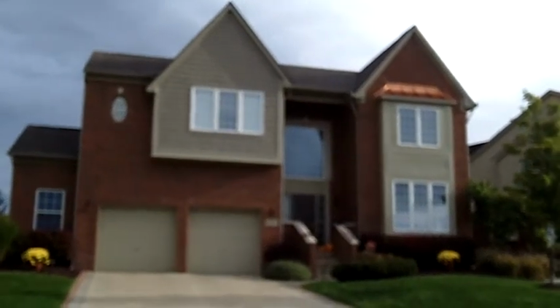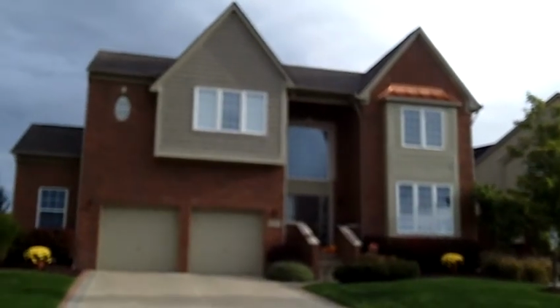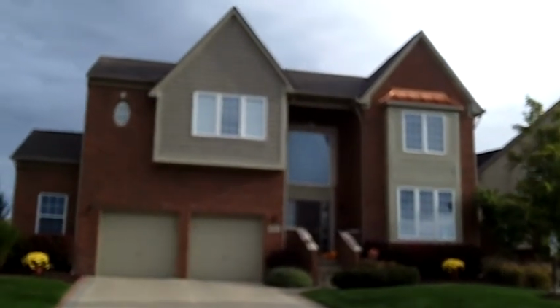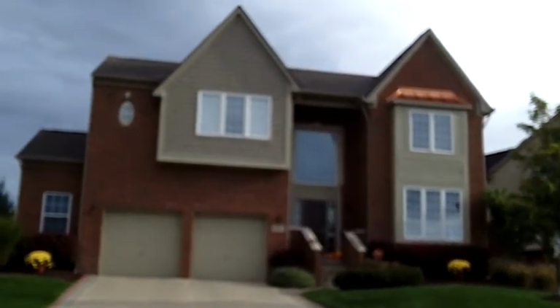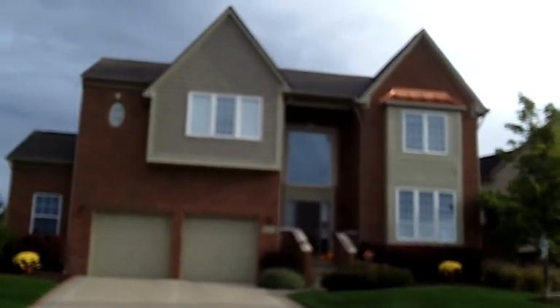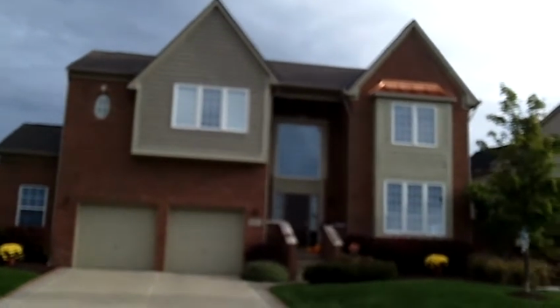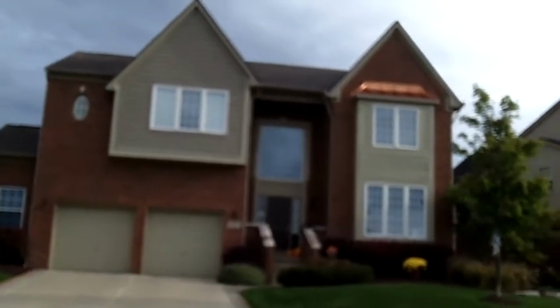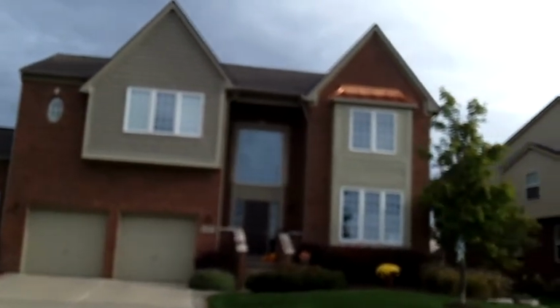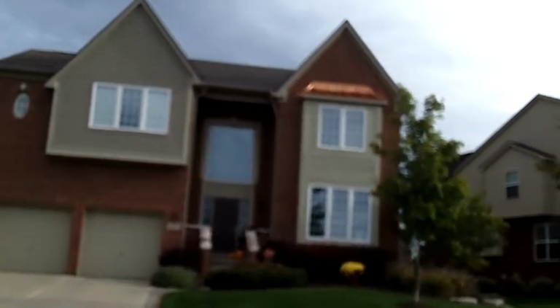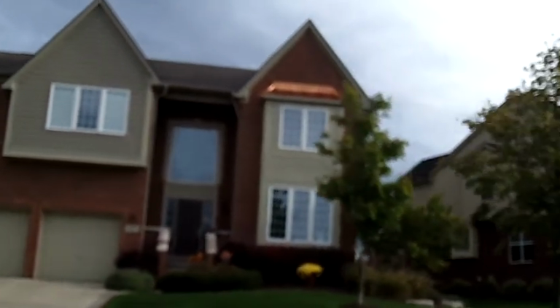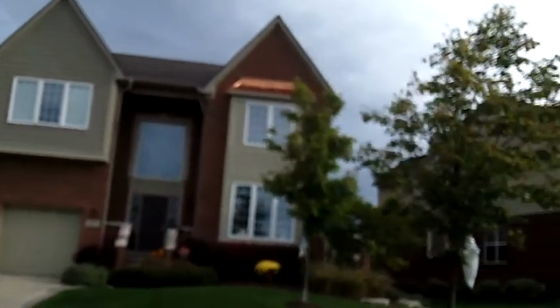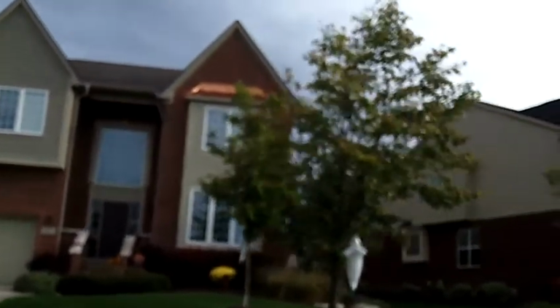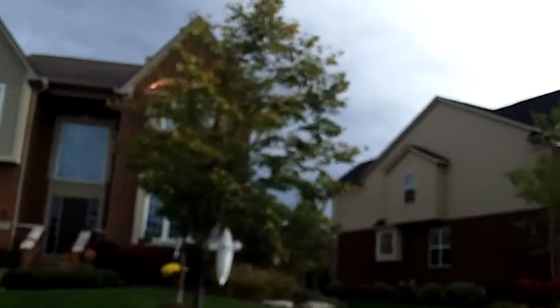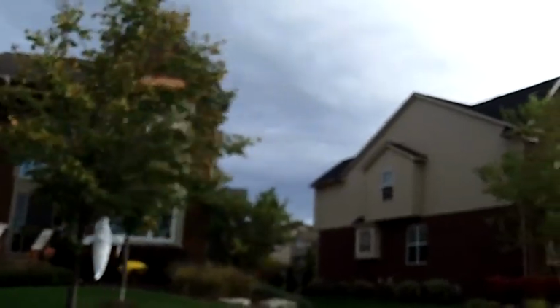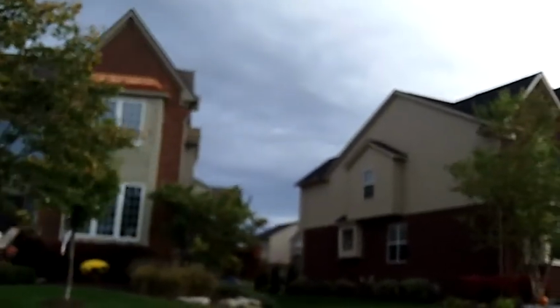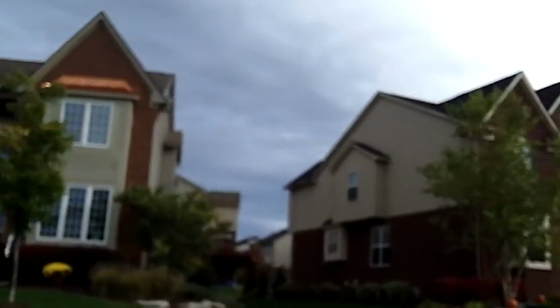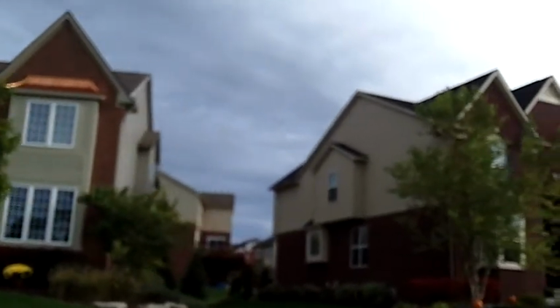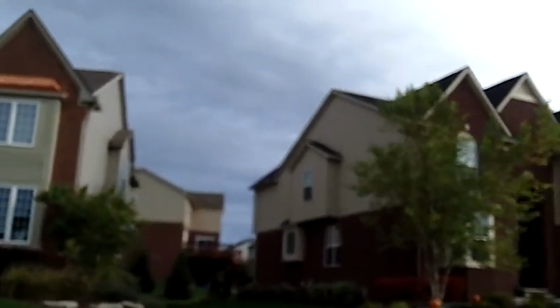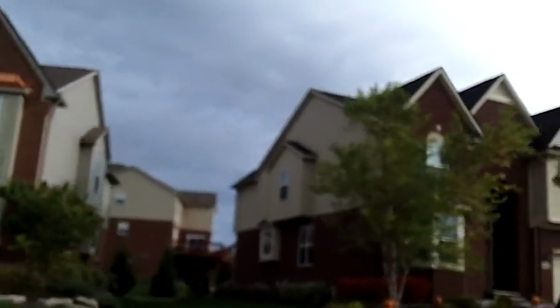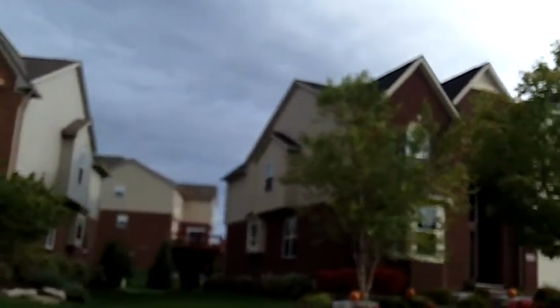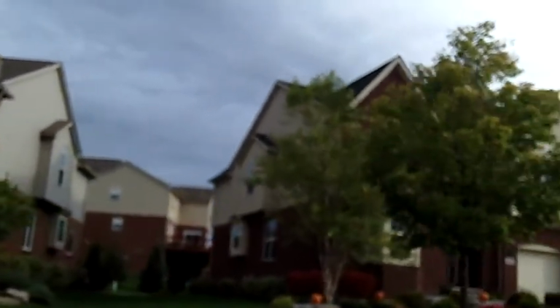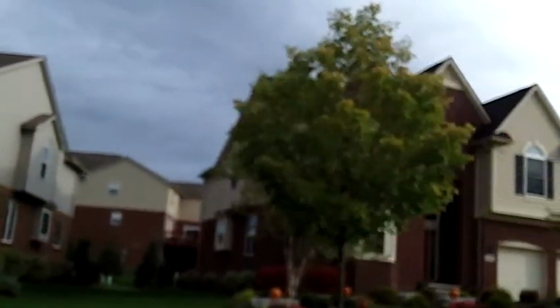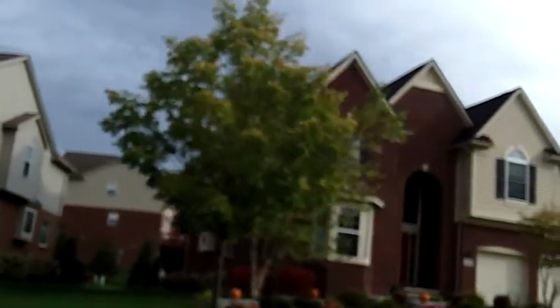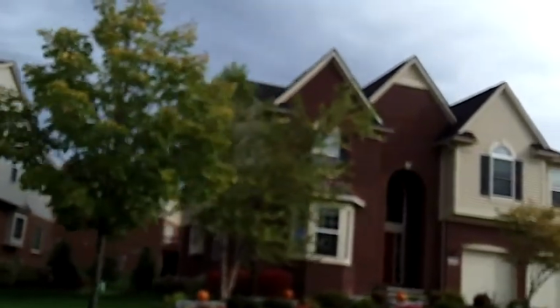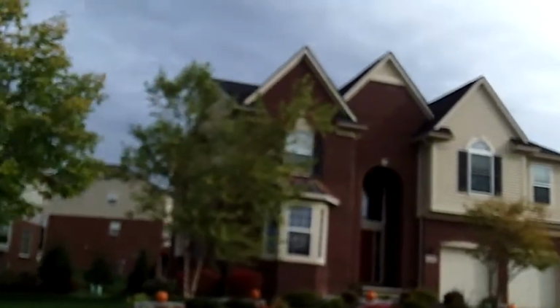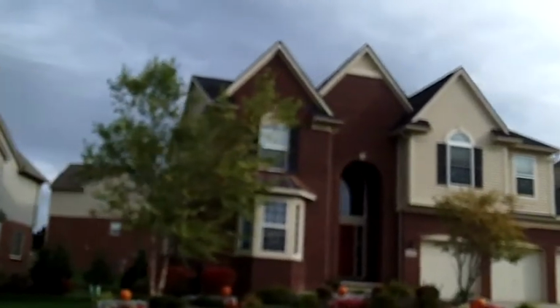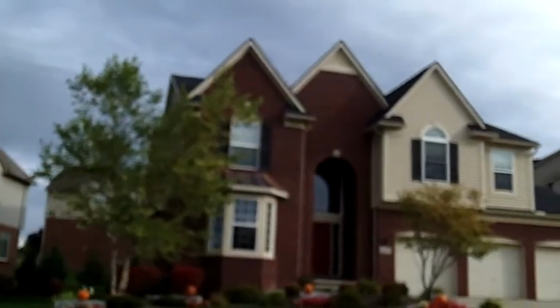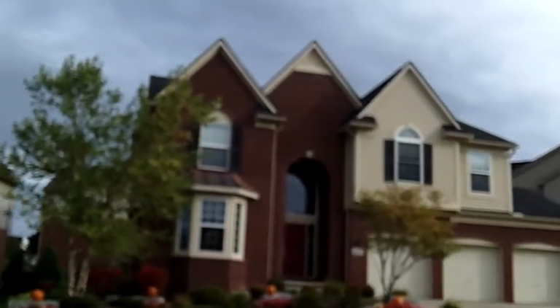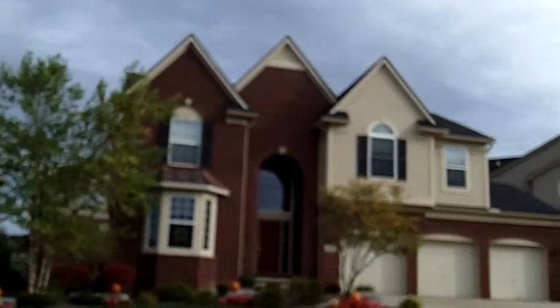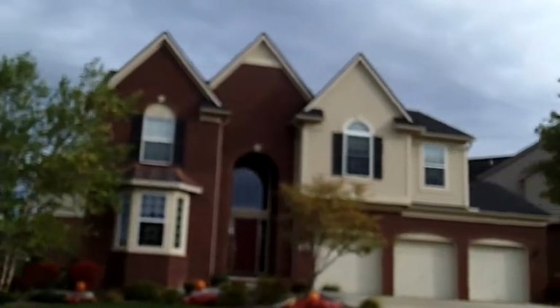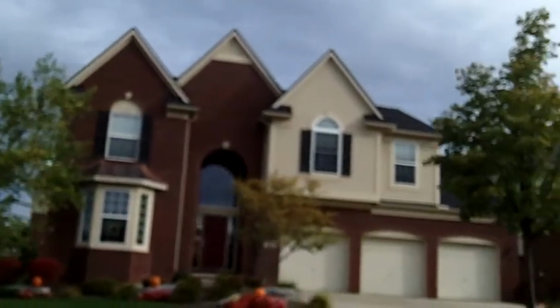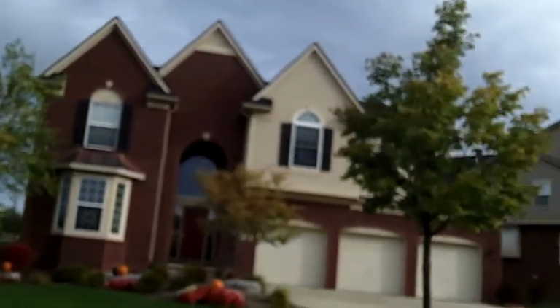Hi, this is Russ Ravery, your Wayne and Oakland County Realtor, giving a quick video tour of Northville Ridge out in Northville Township, out on Six Mile and Ridge.